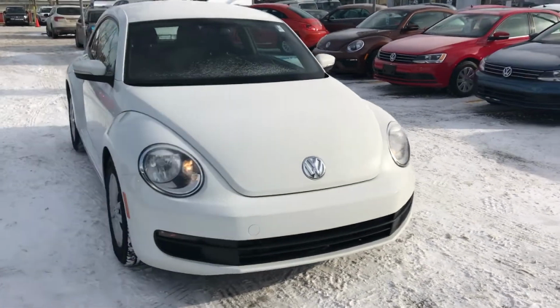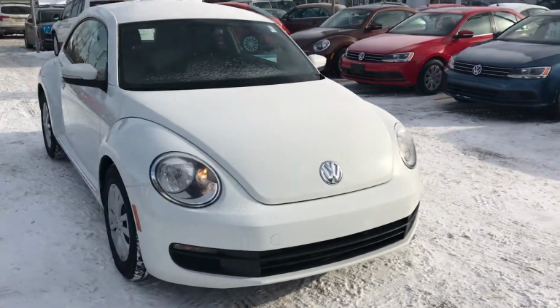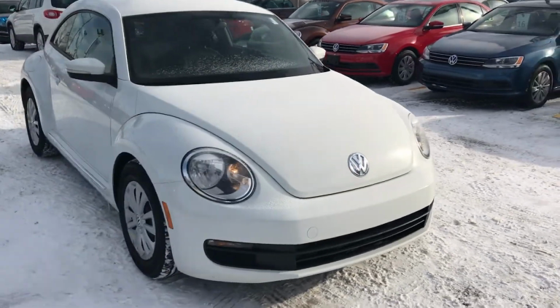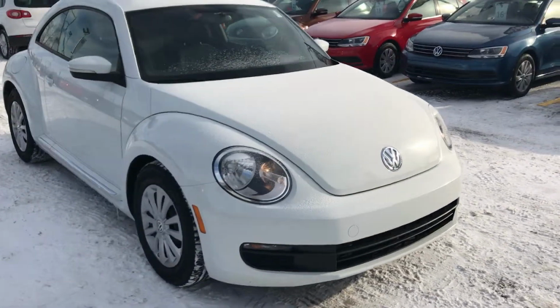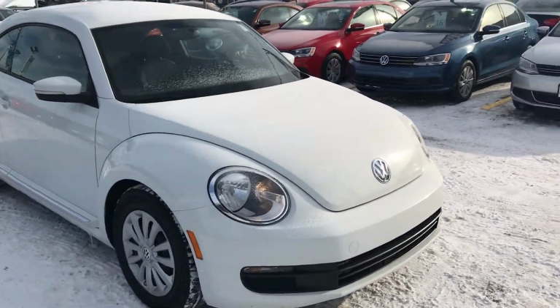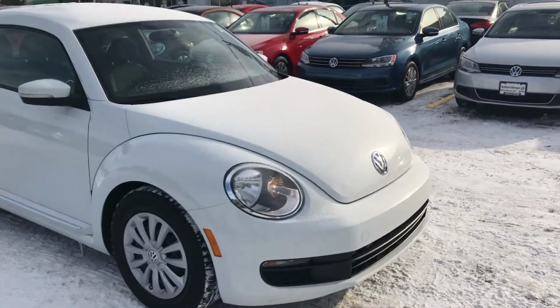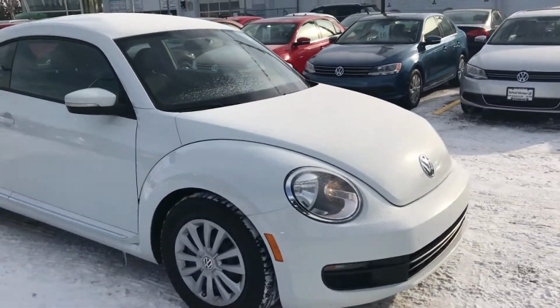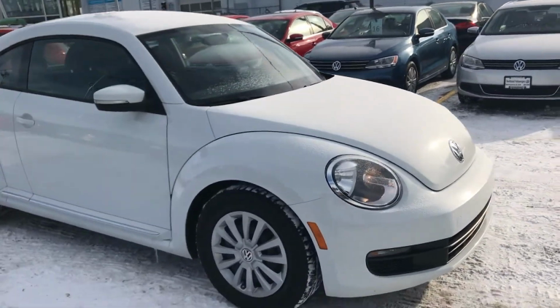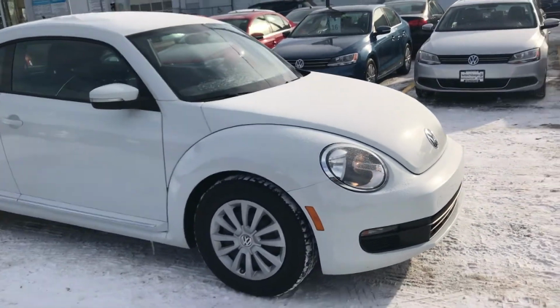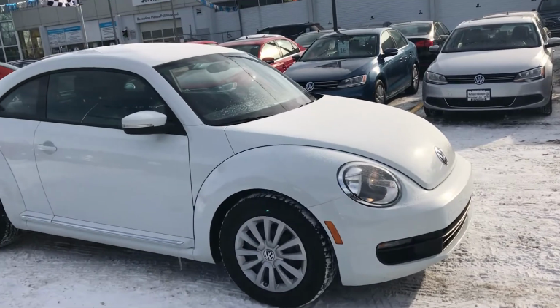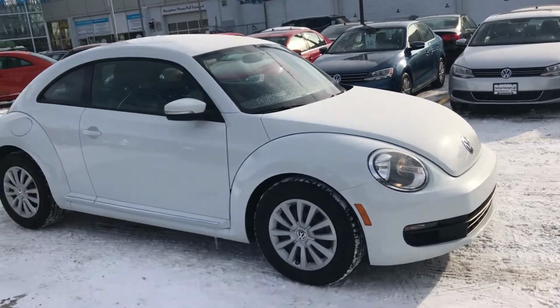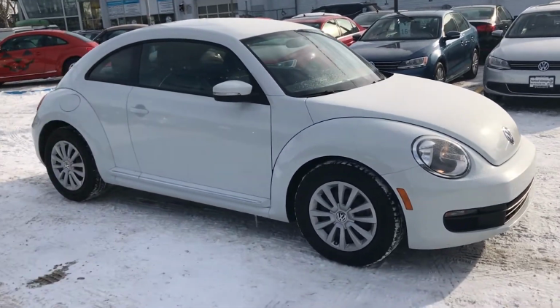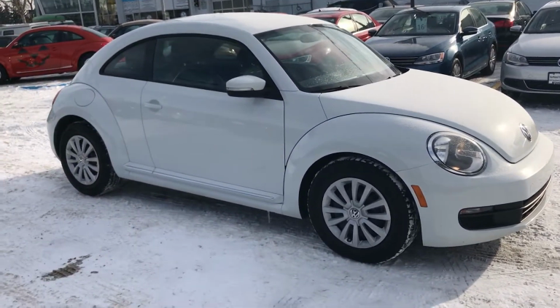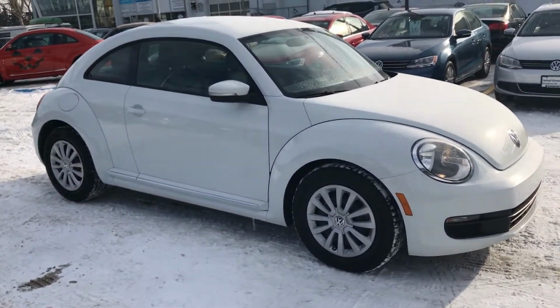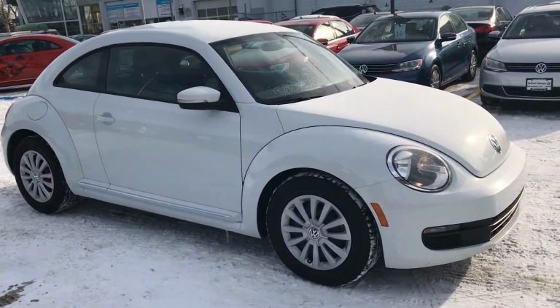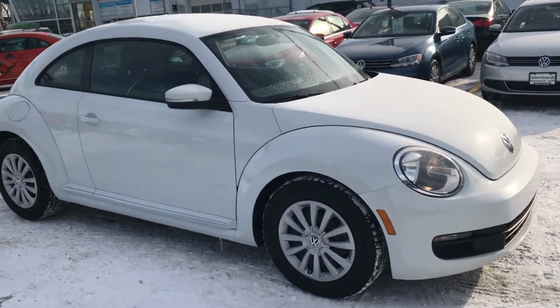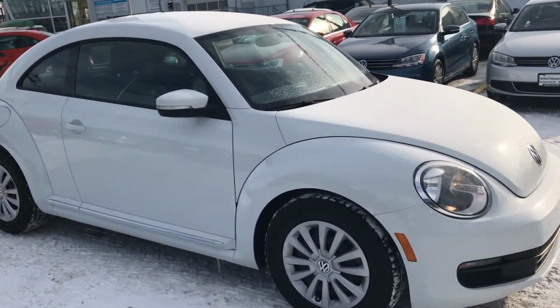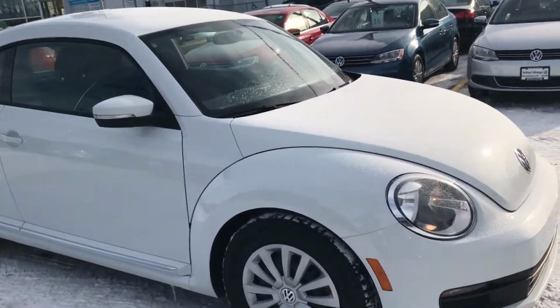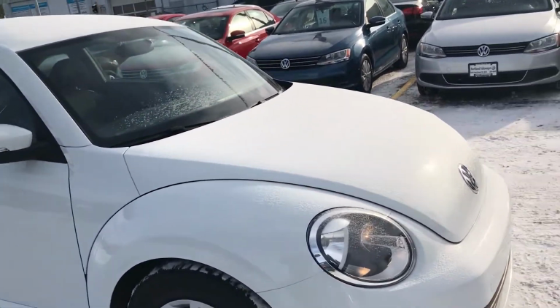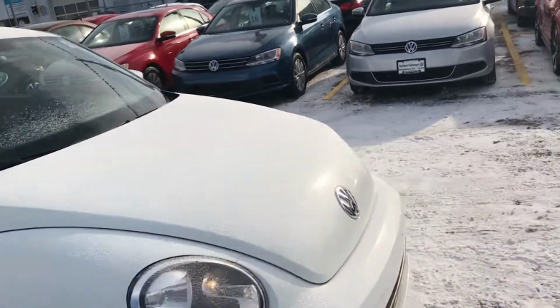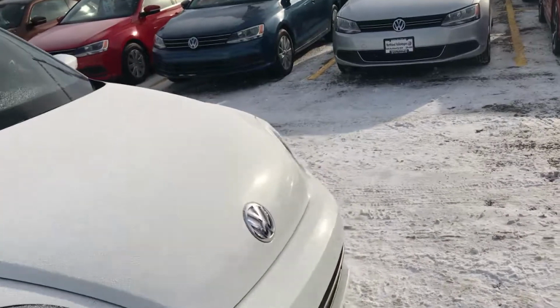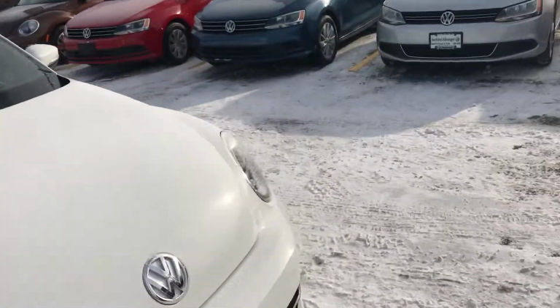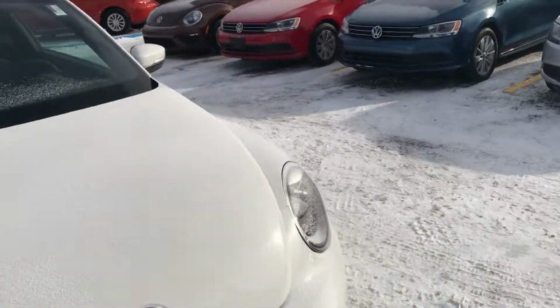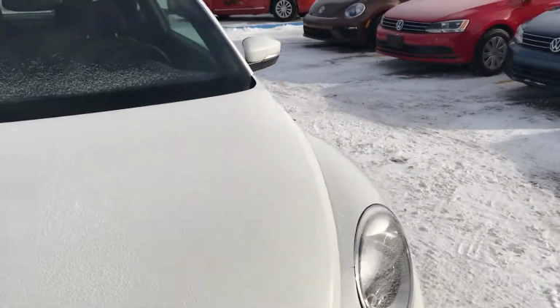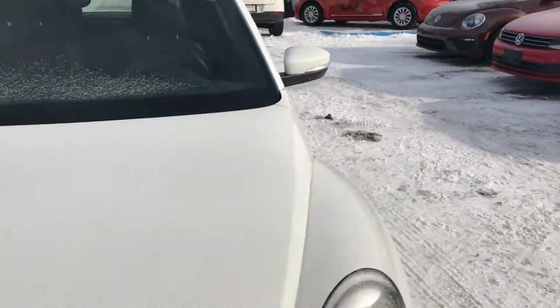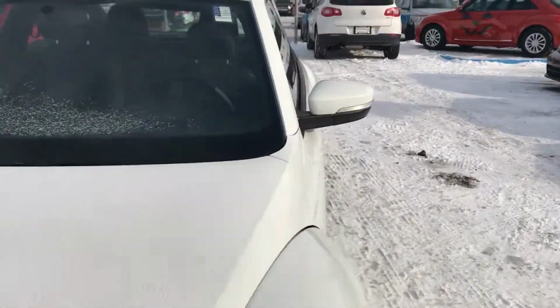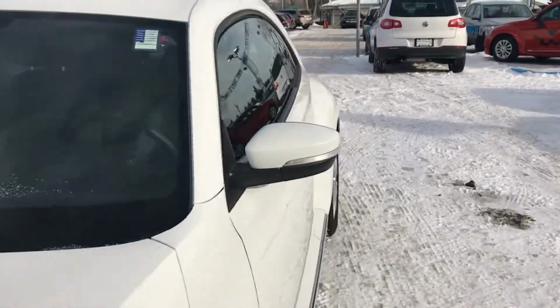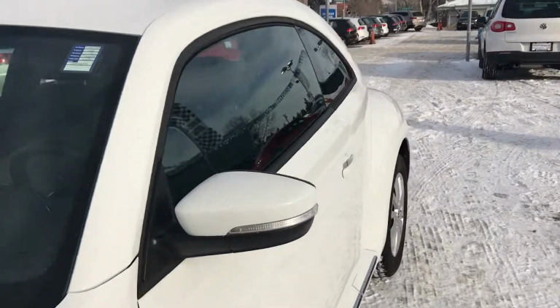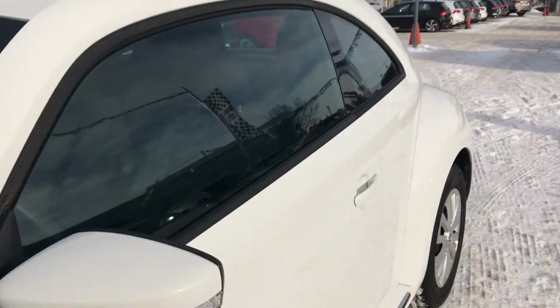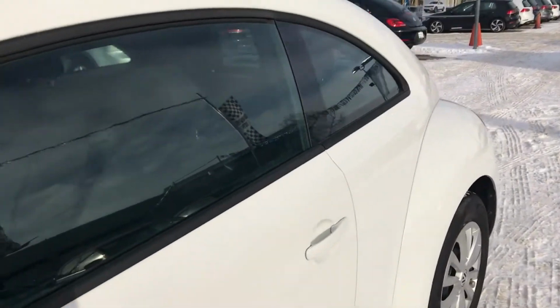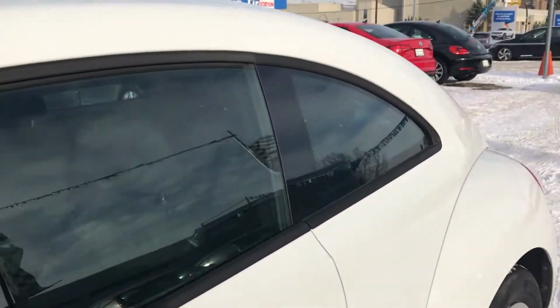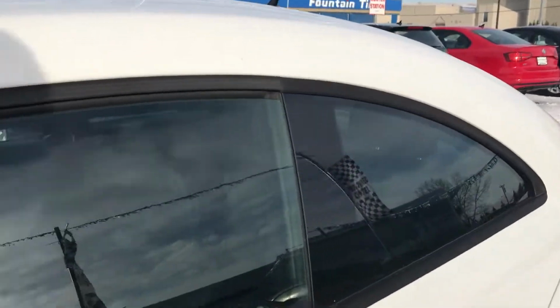I'm gonna make this a very short video. I just wanted to give you a good idea of what the car looks like and I'll take you inside so we can have a quick peek at the interior. Basically what this is, is a Golf in a Beetle body.